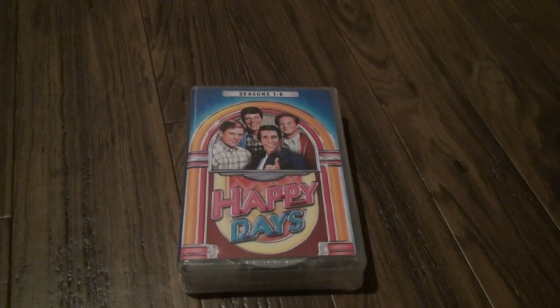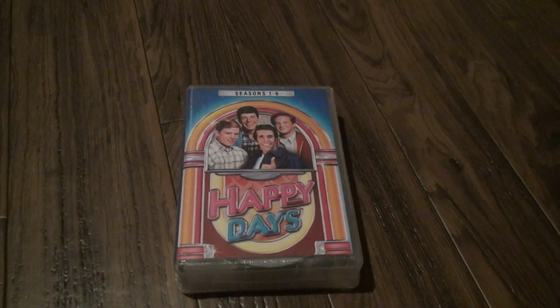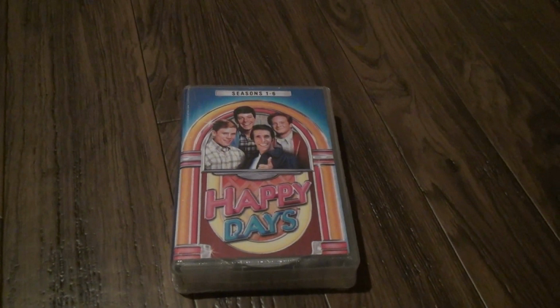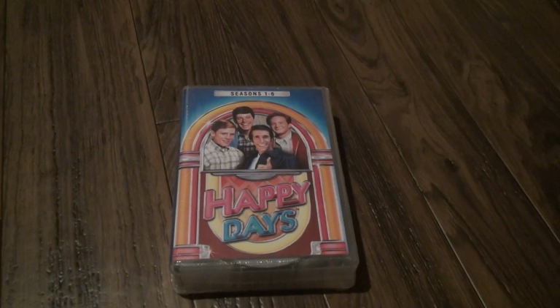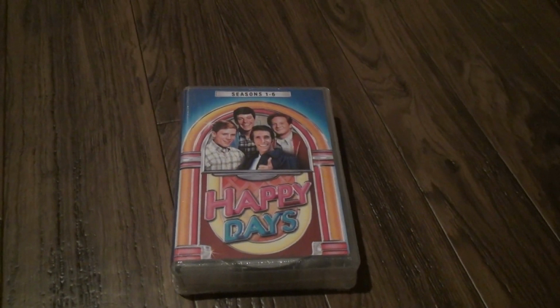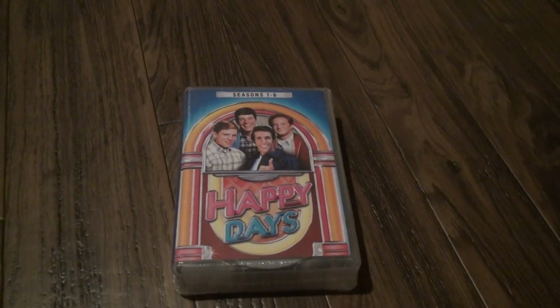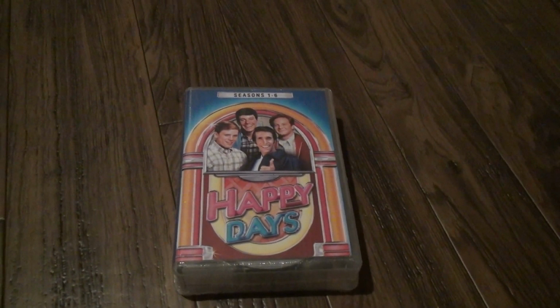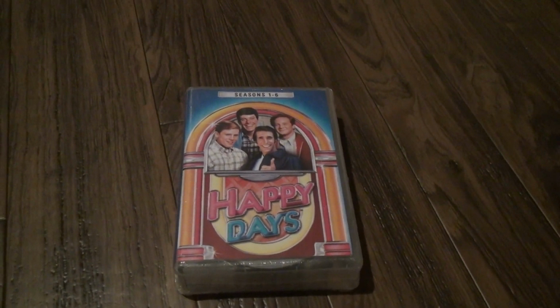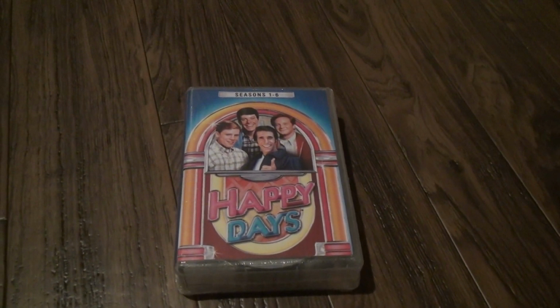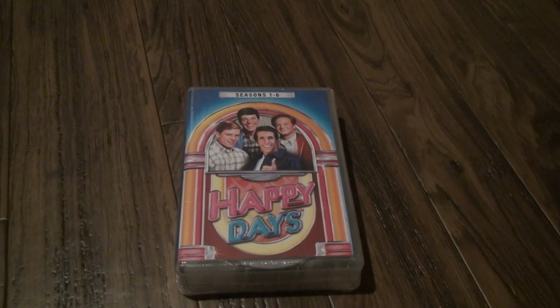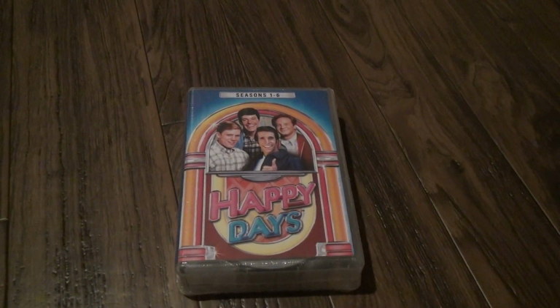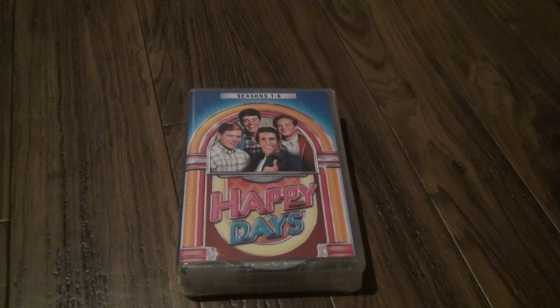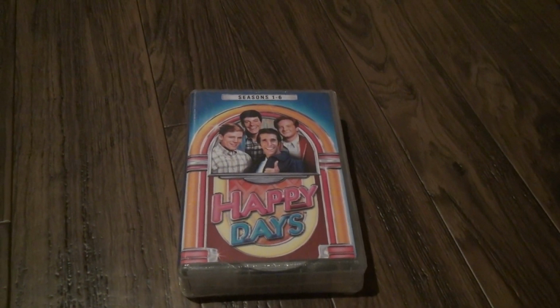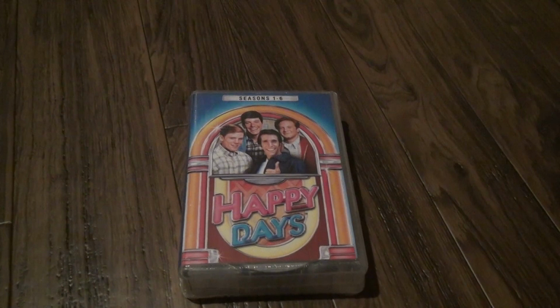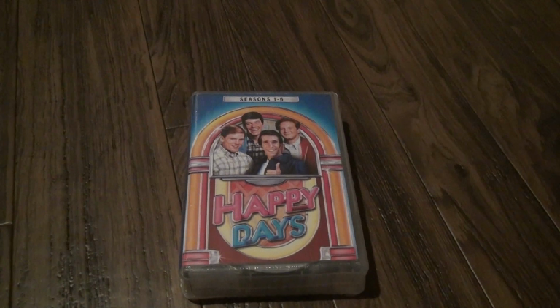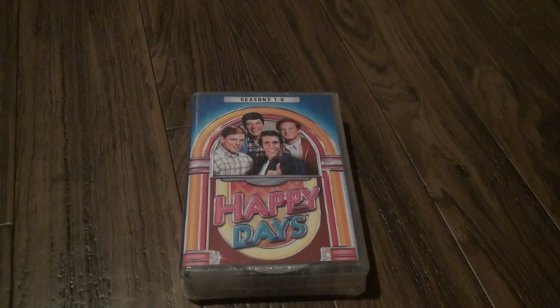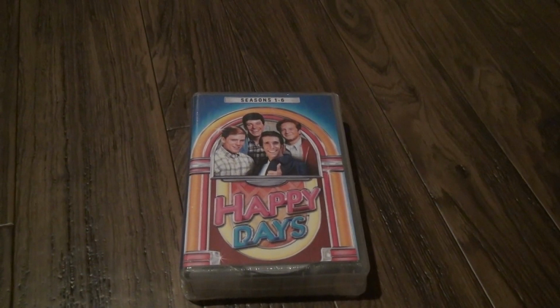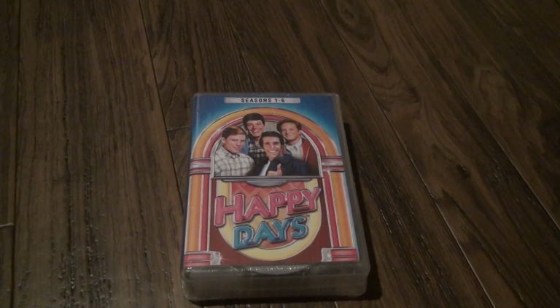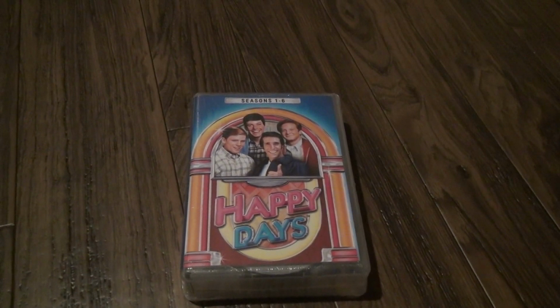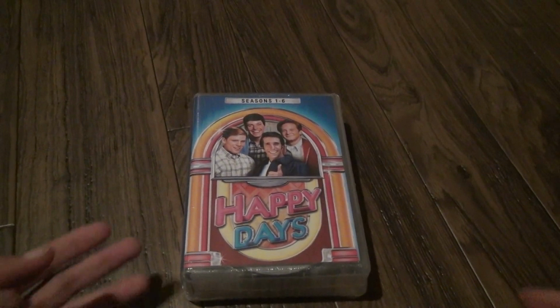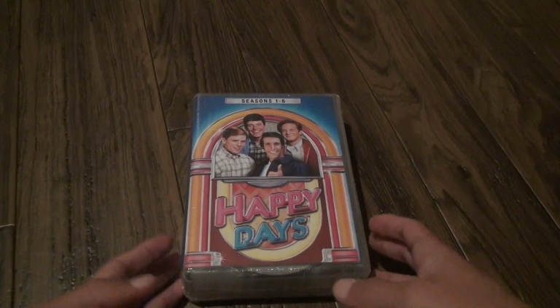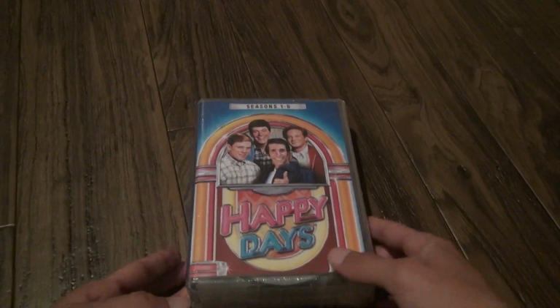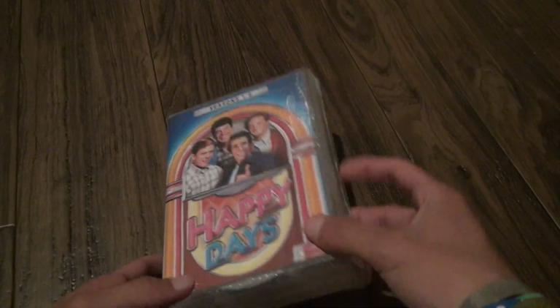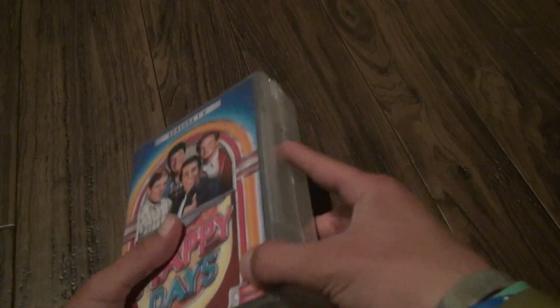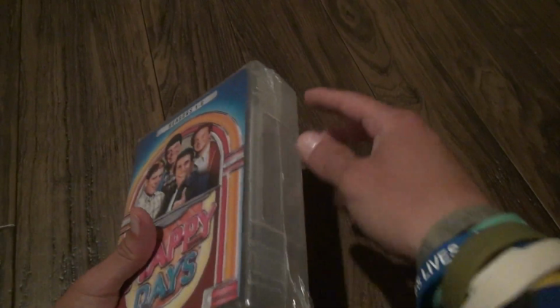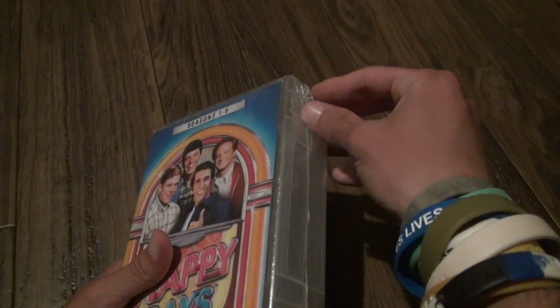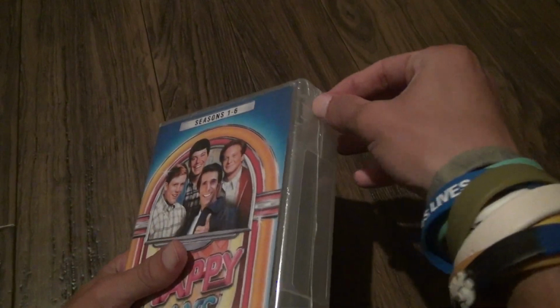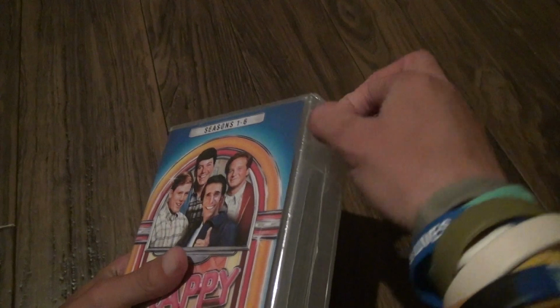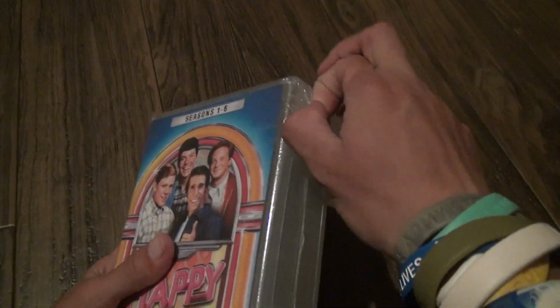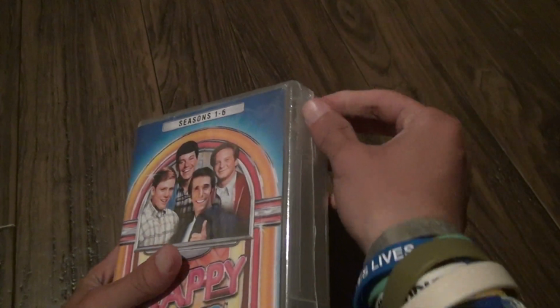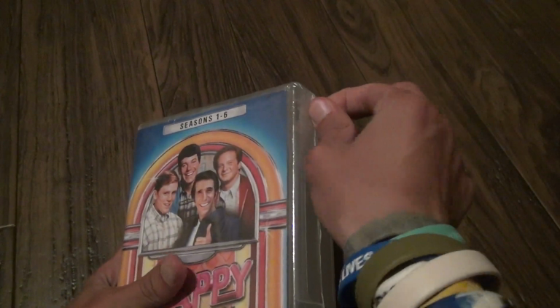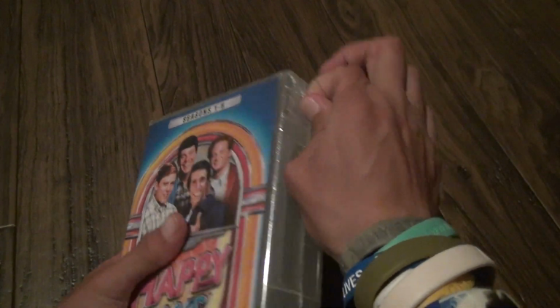What a surprise we have here. Happy Days, seasons 1 through 6. I think this is as far as the DVDs go. There's a ton of seasons after it, but they might be on a streaming service — I don't even know.